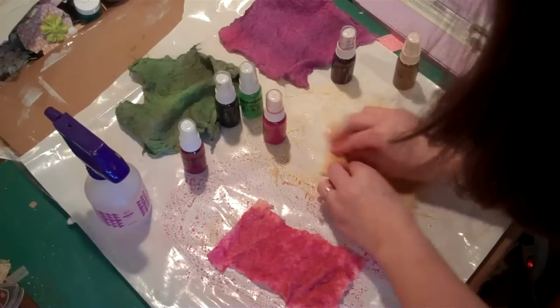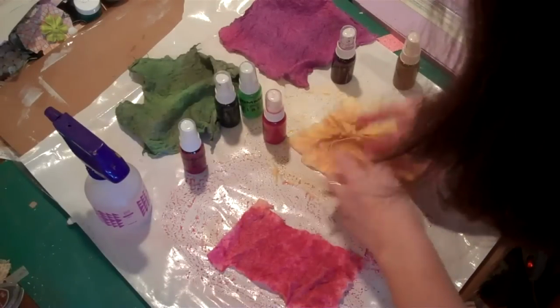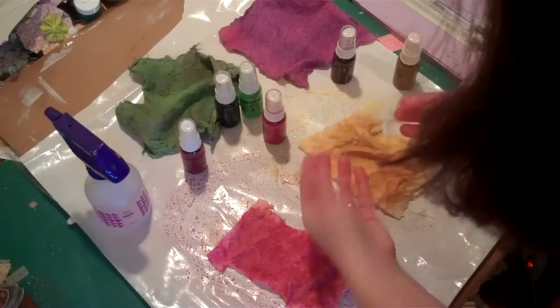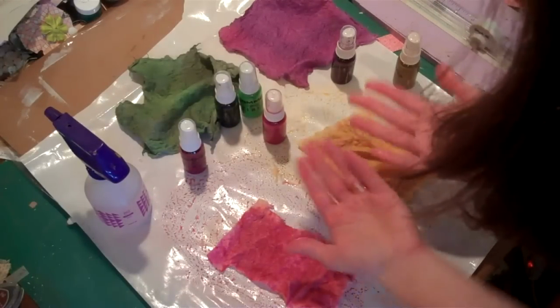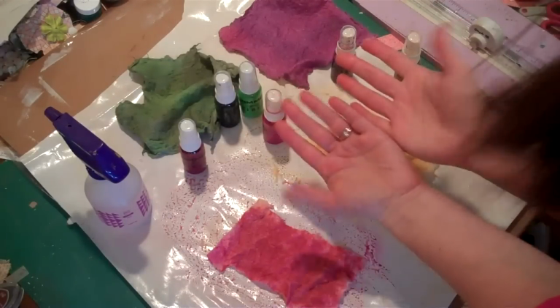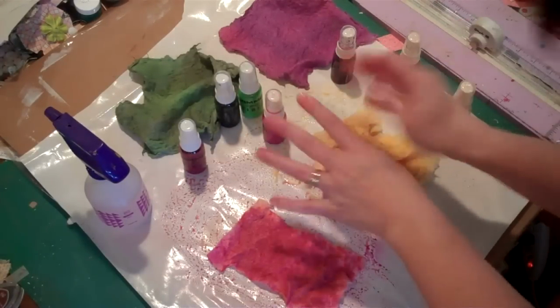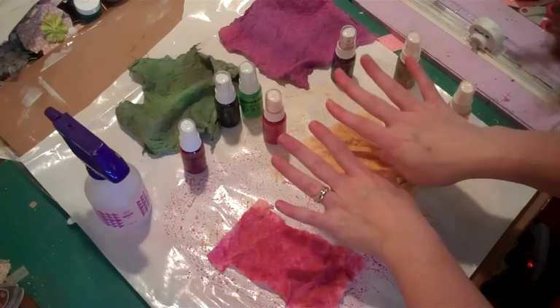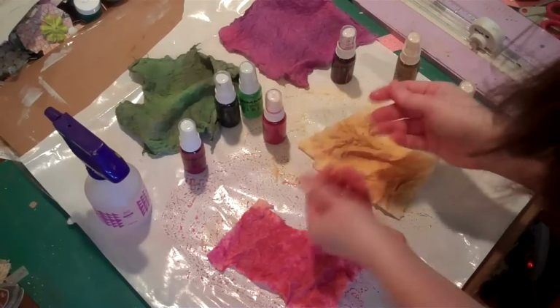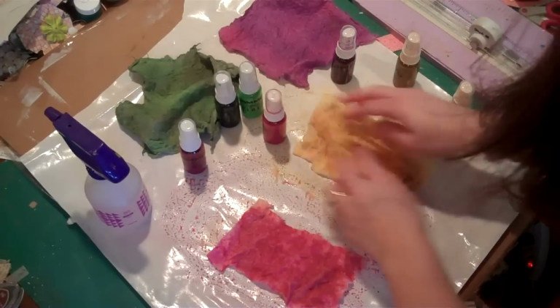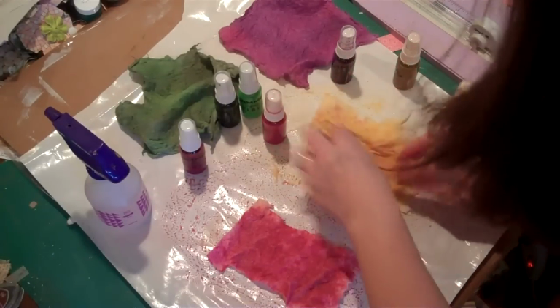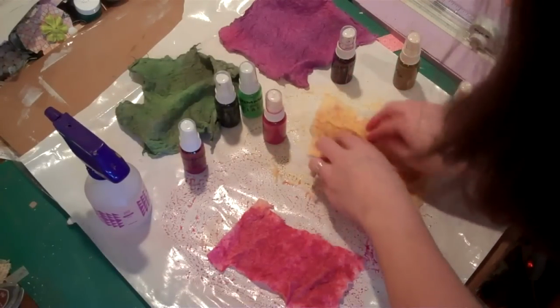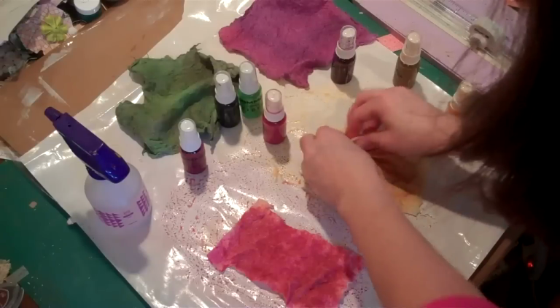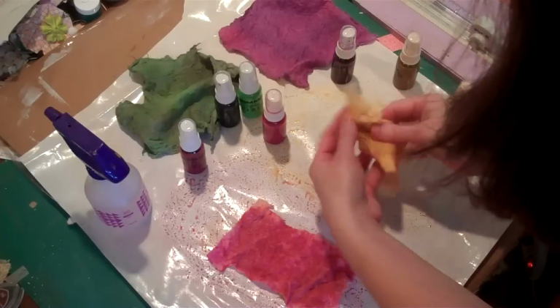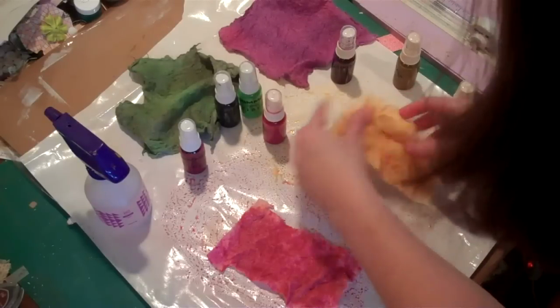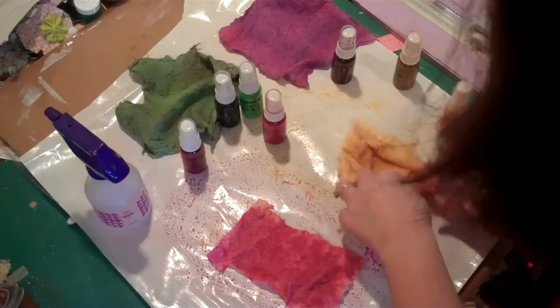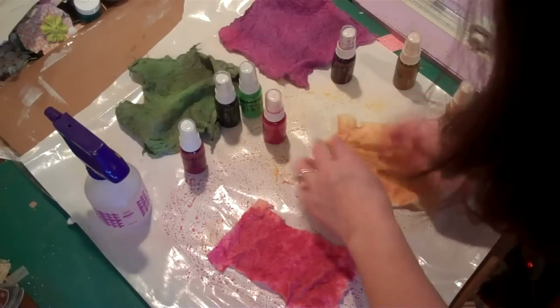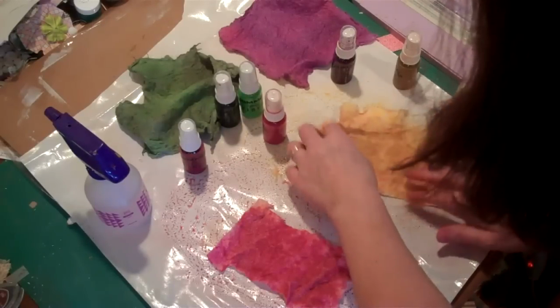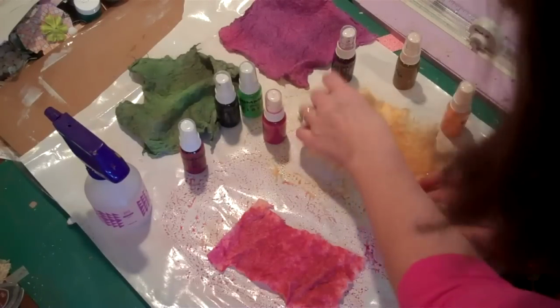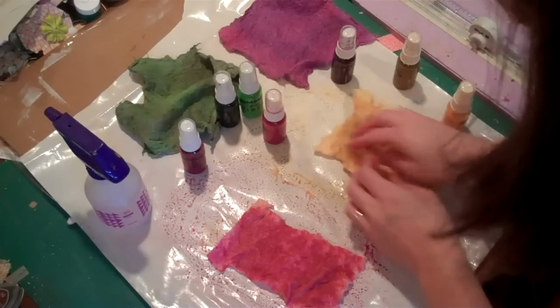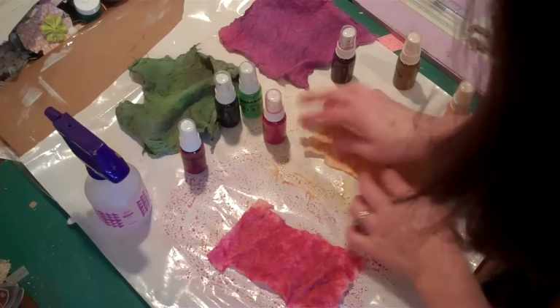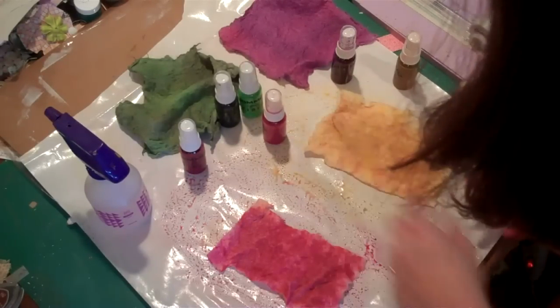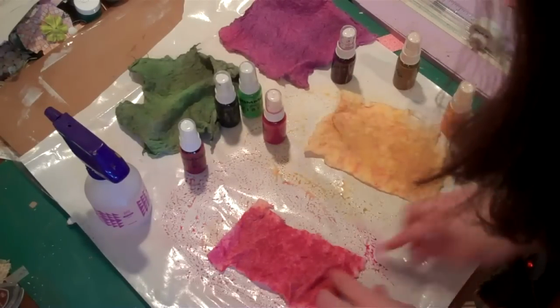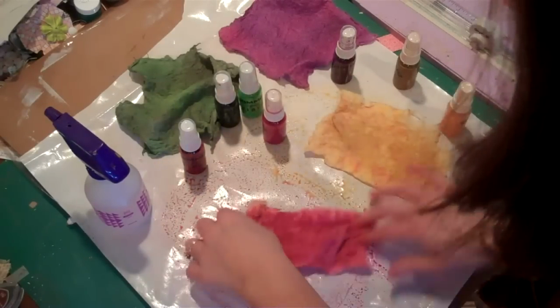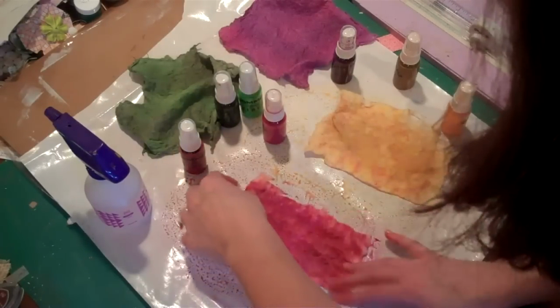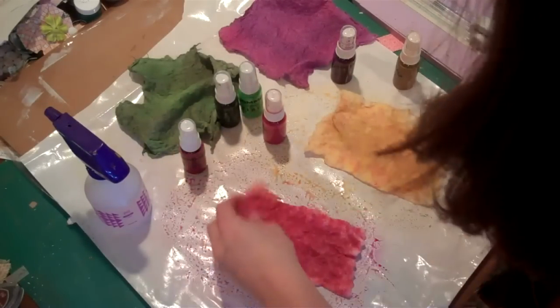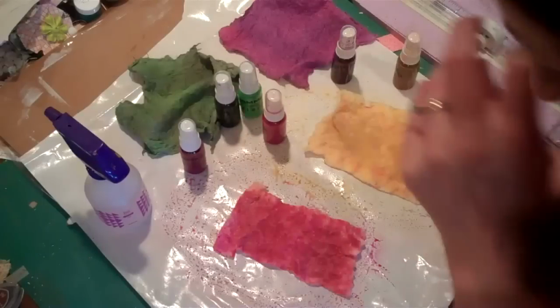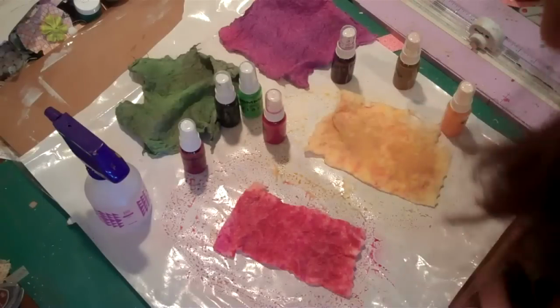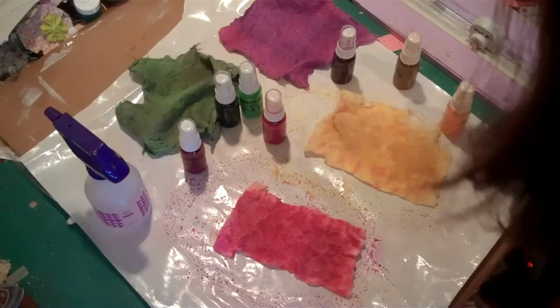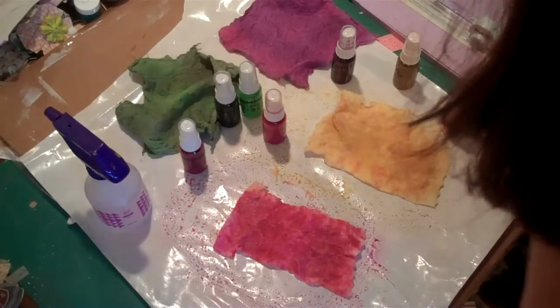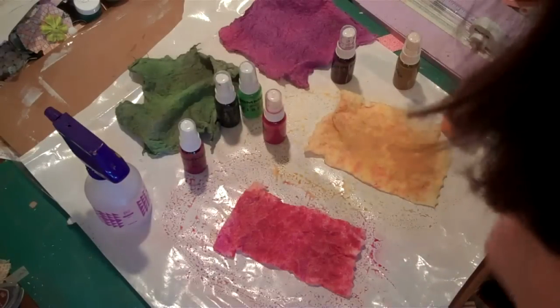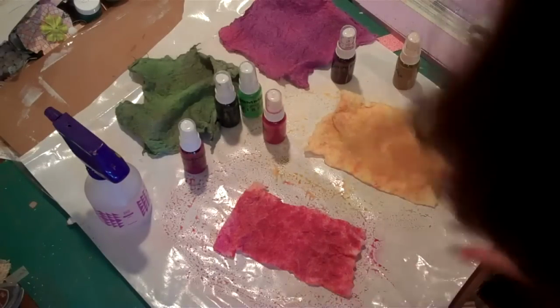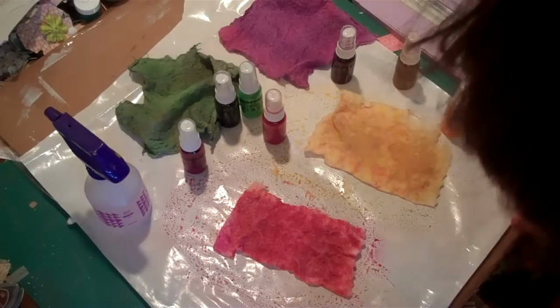My fingers - if you'll notice, everything's going to wash right off with water. No staining. My nails aren't ruined. I love that part about it, because I am a messy crafter, and that's really wonderful for me.